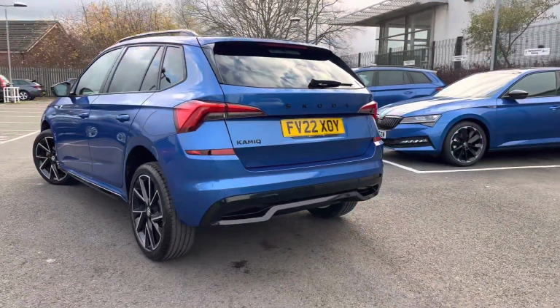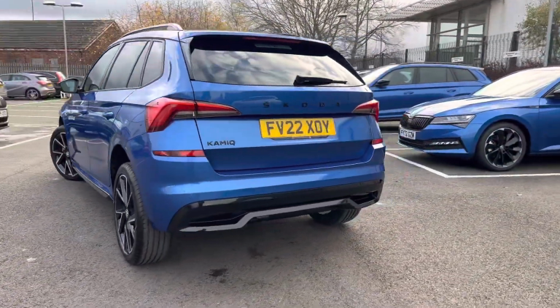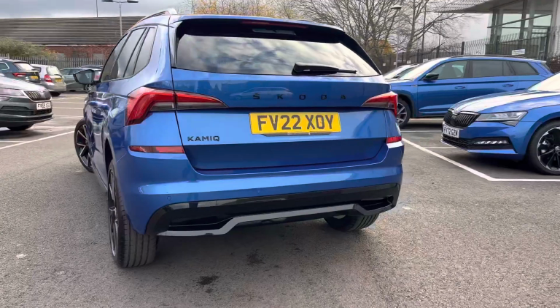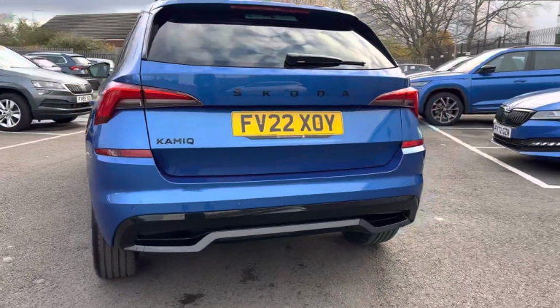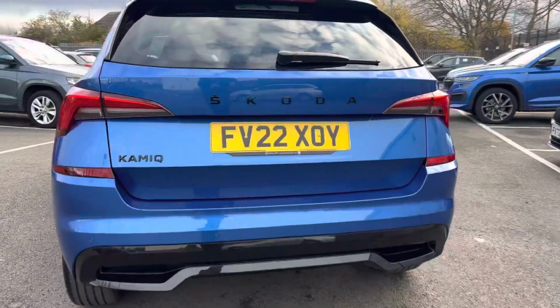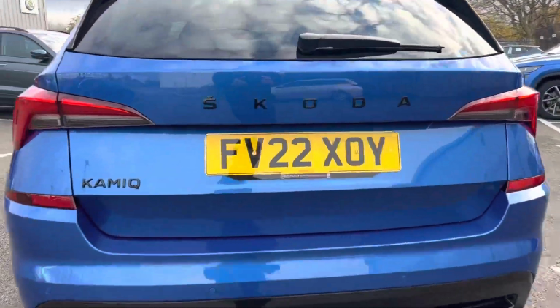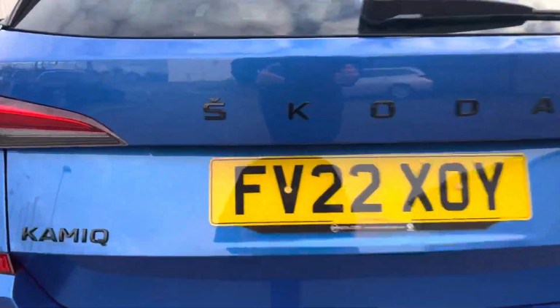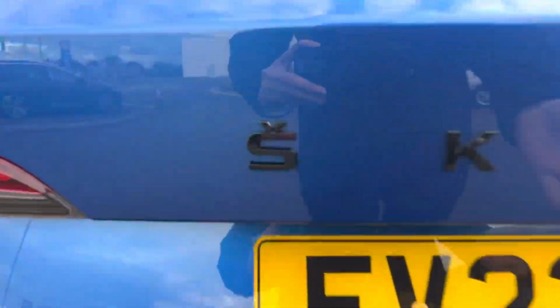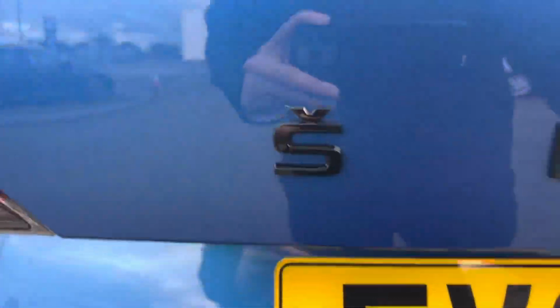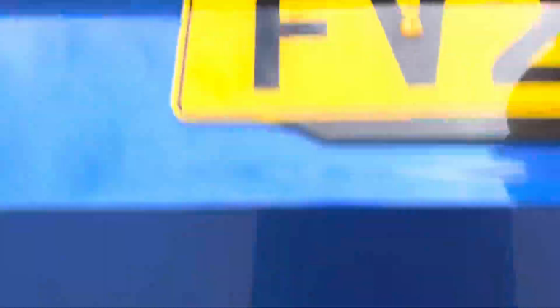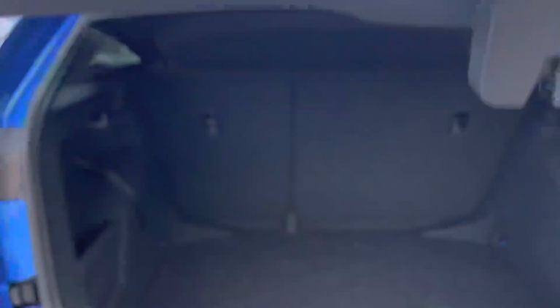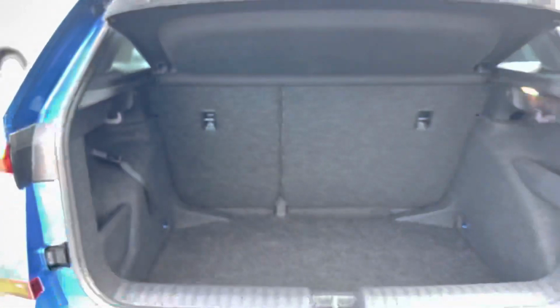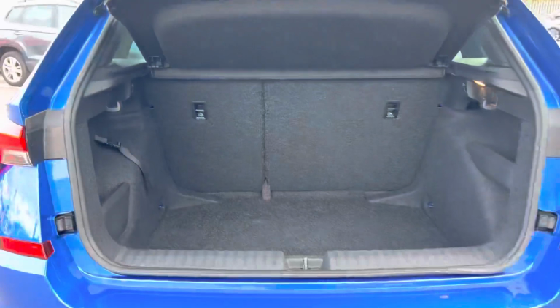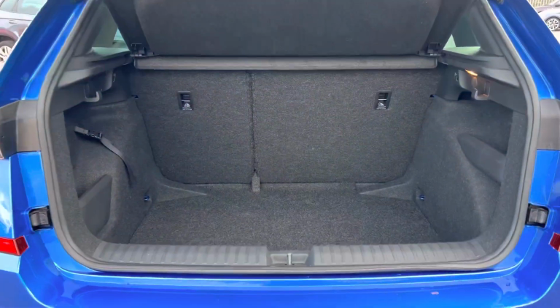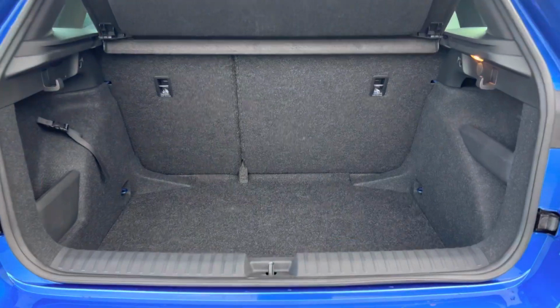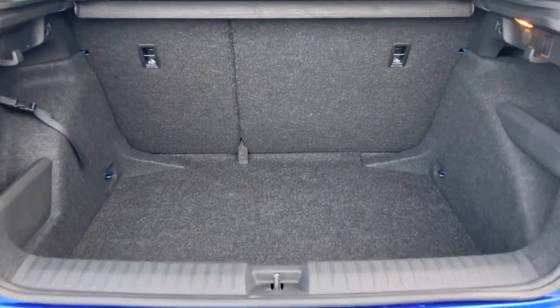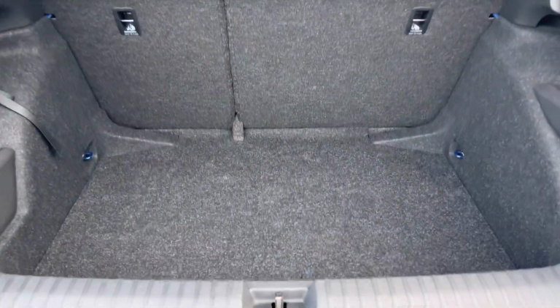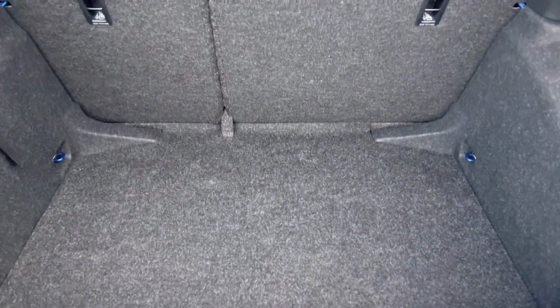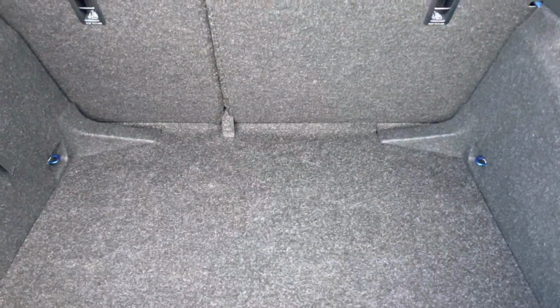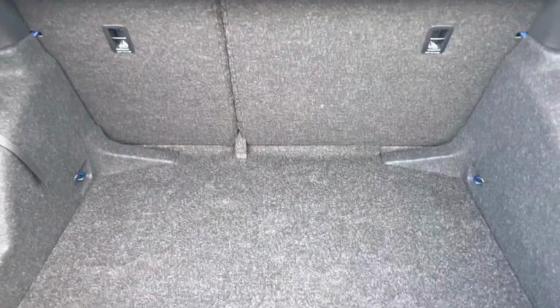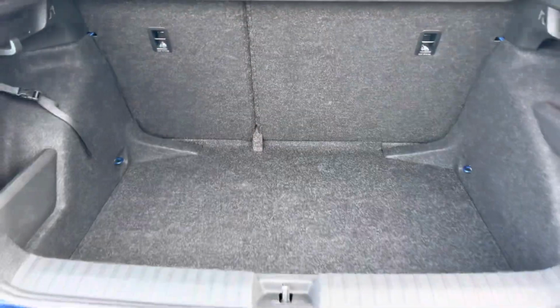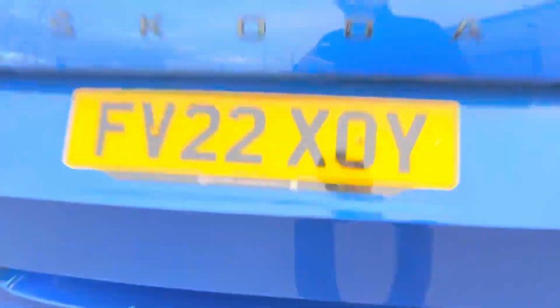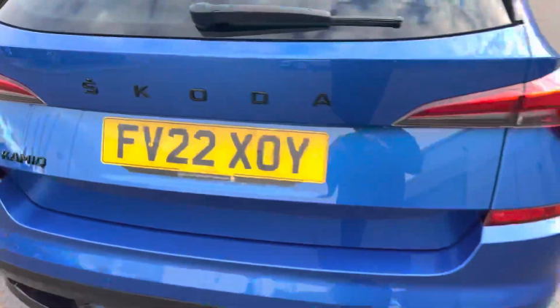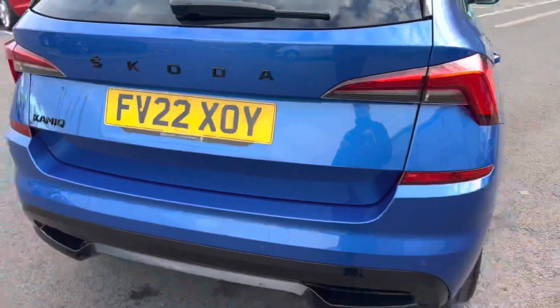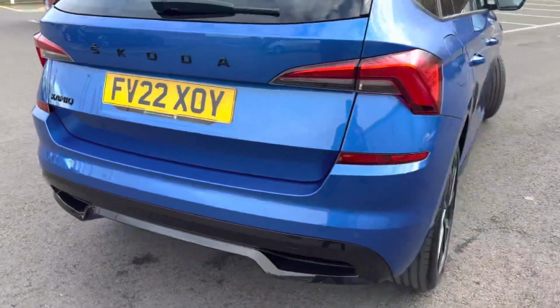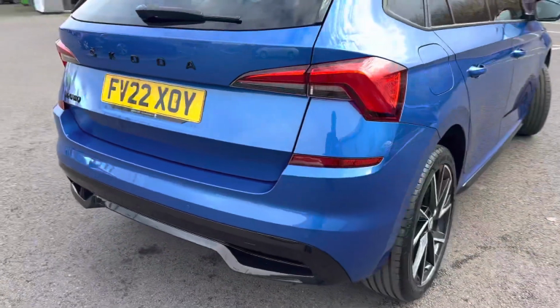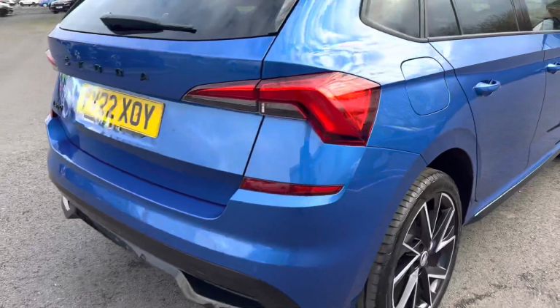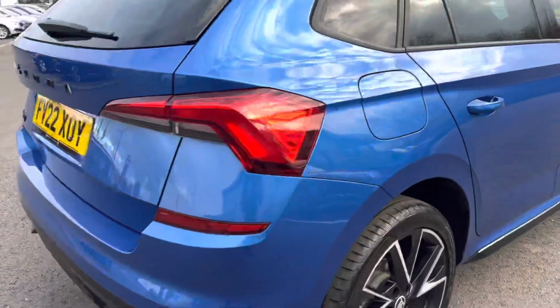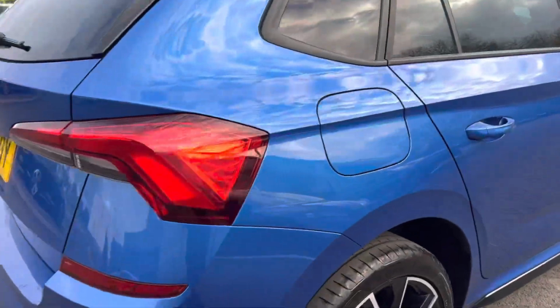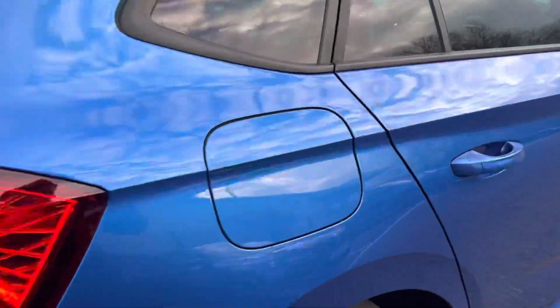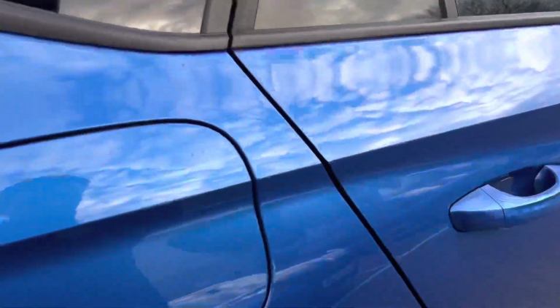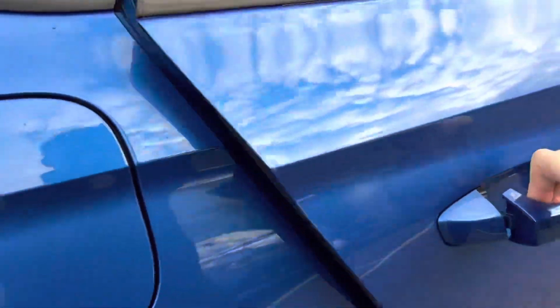It has rear parking sensors with an optical display, also has a spare wheel under the boot floor, and LED high function rear lights.